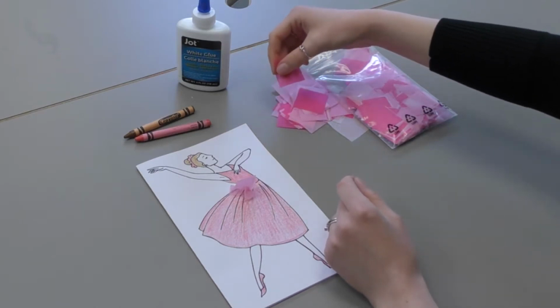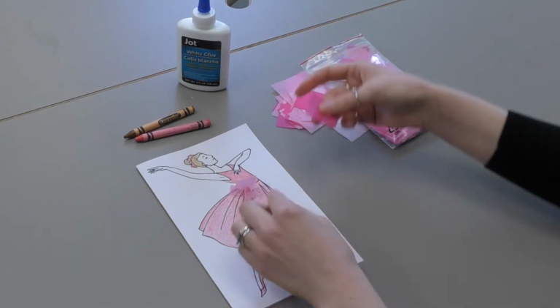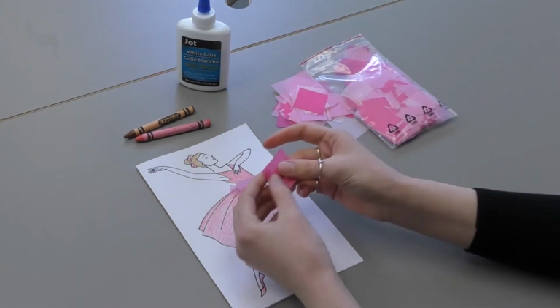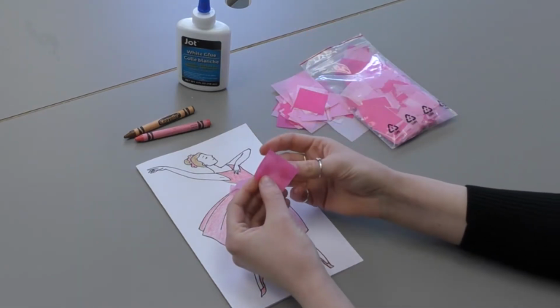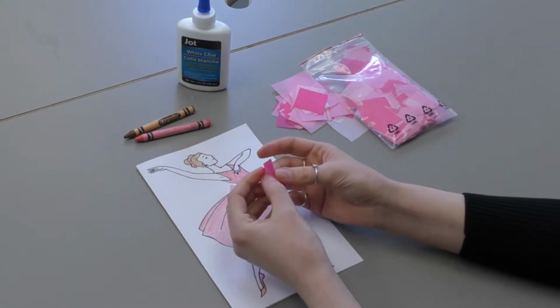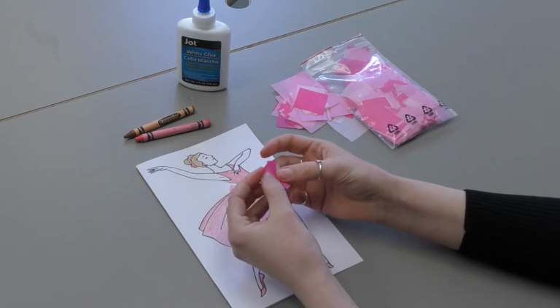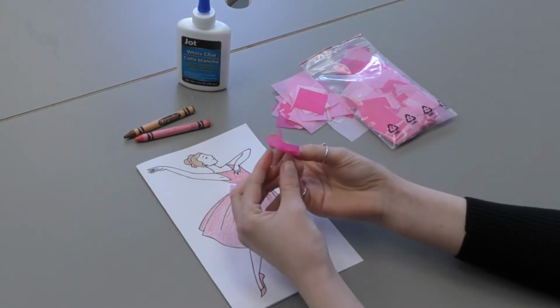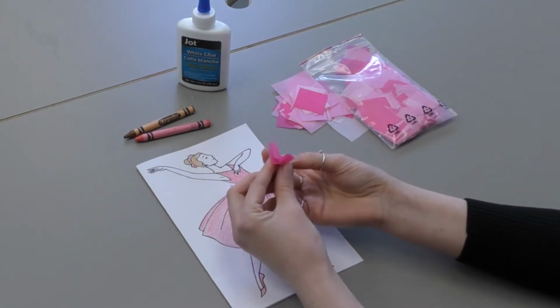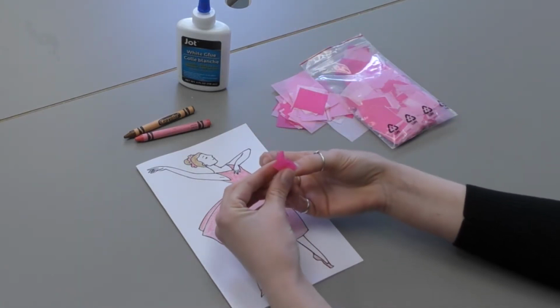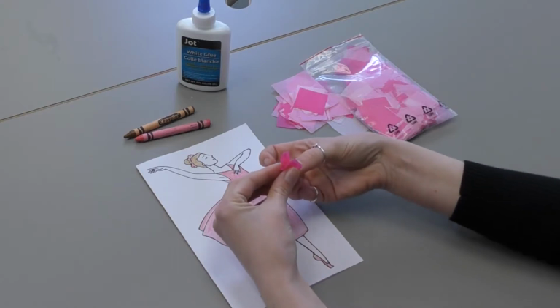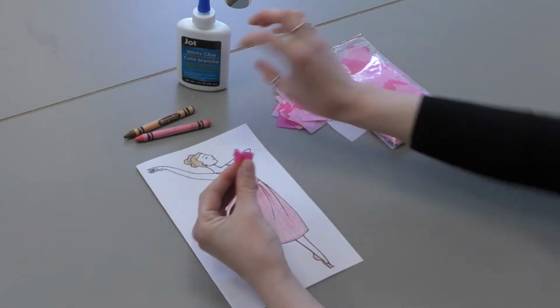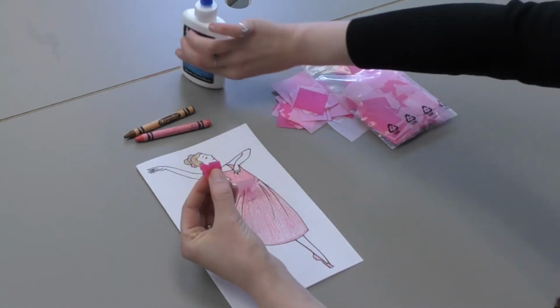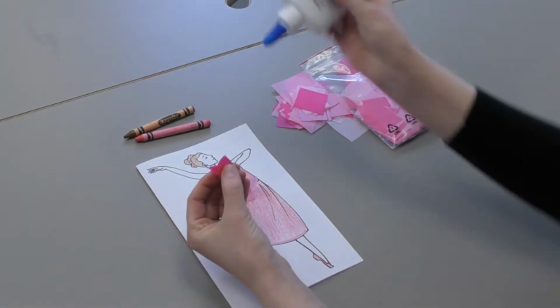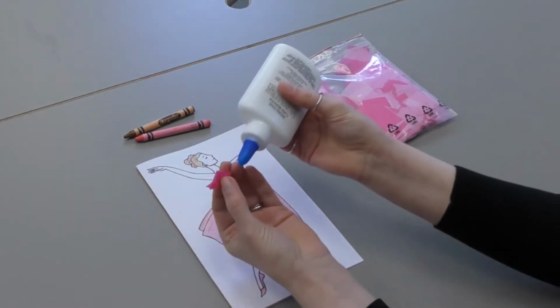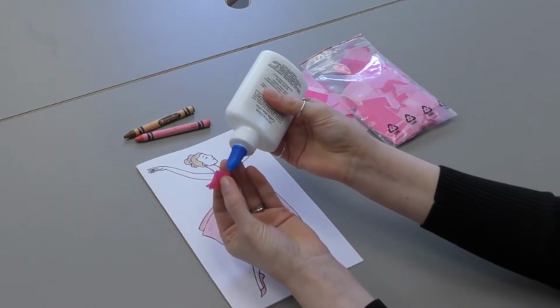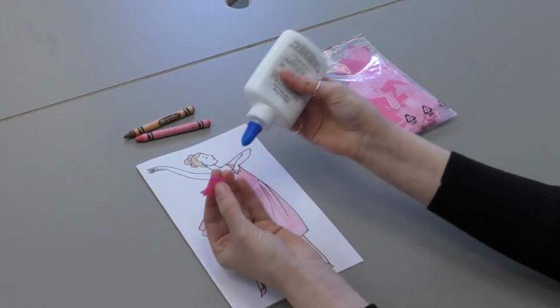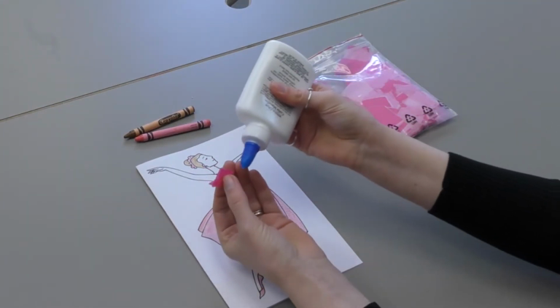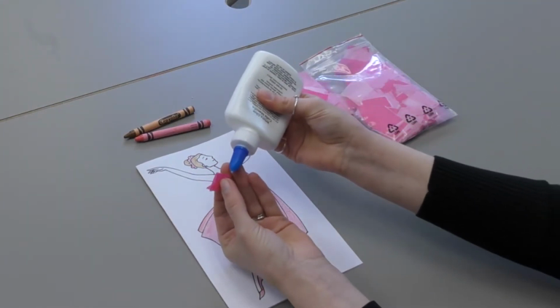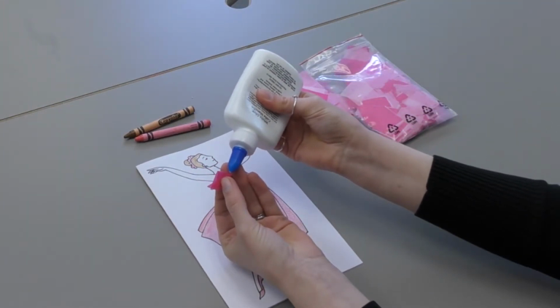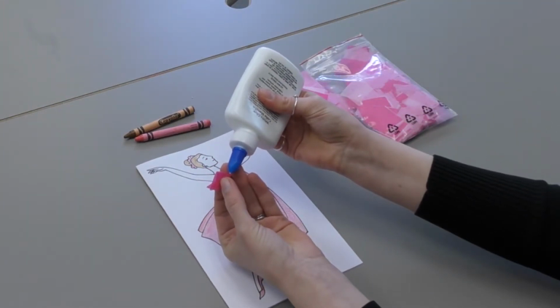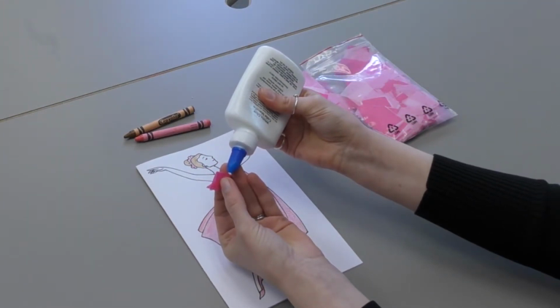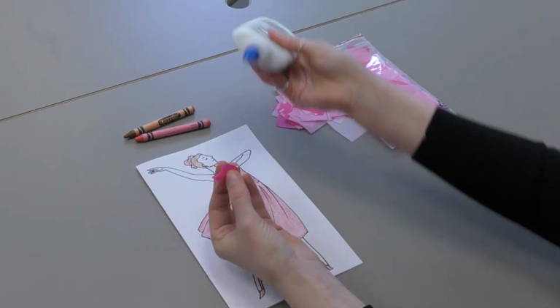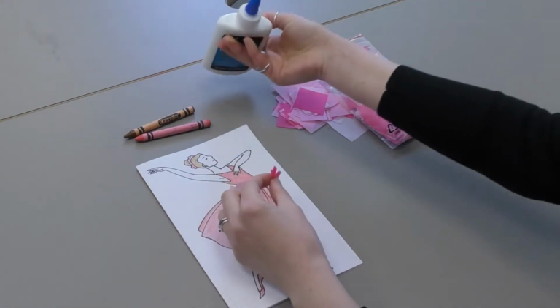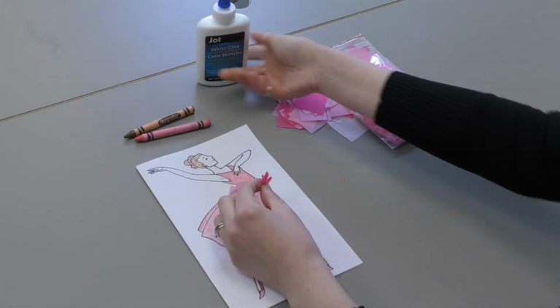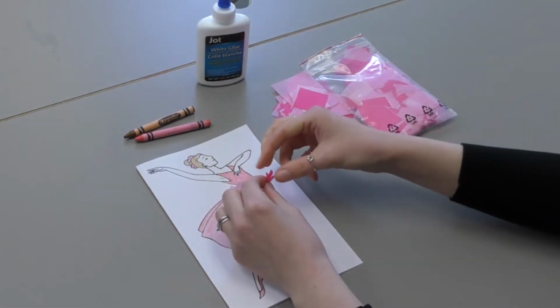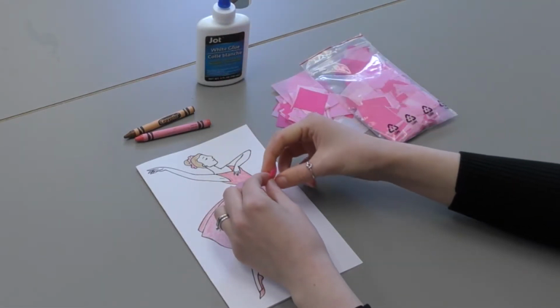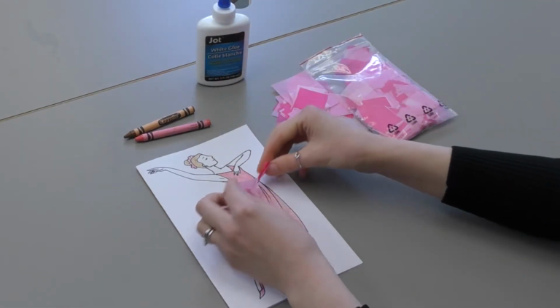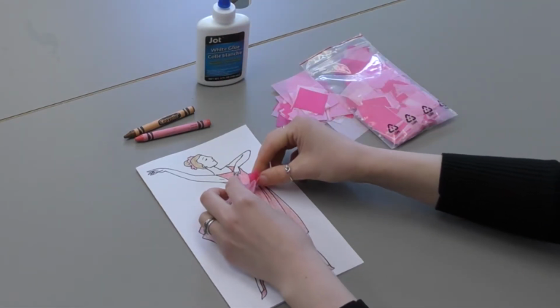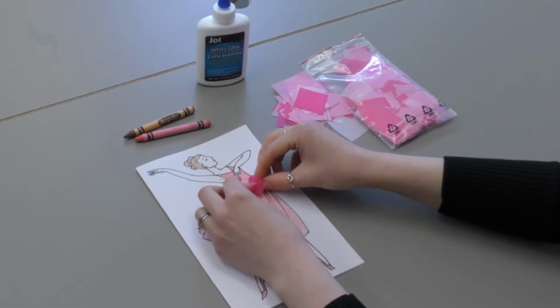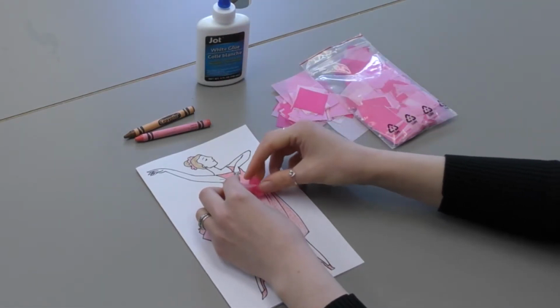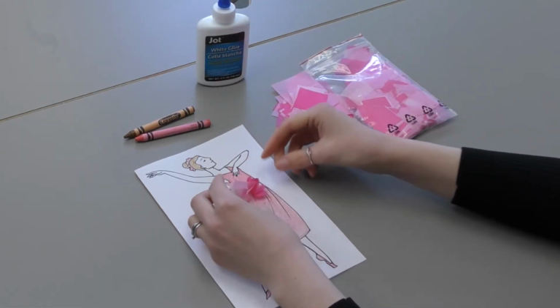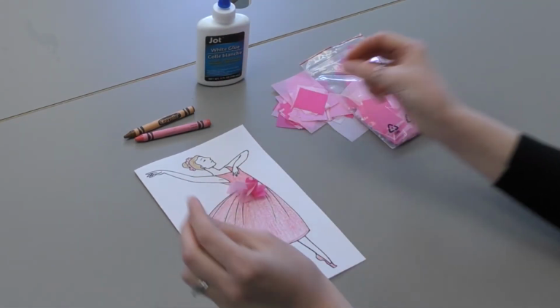They might kind of droop and fall over, but the more you add, the more they'll kind of stick upstream. So you can either put some glue on the end and then stick it on, or put it directly on the paper.